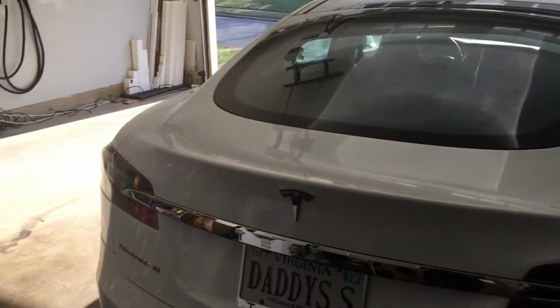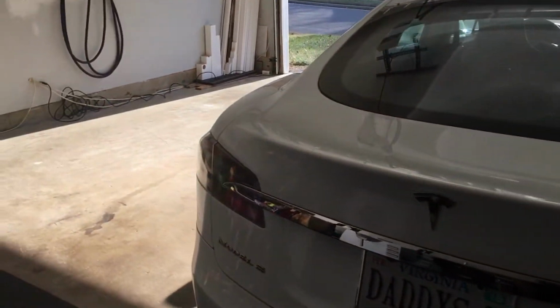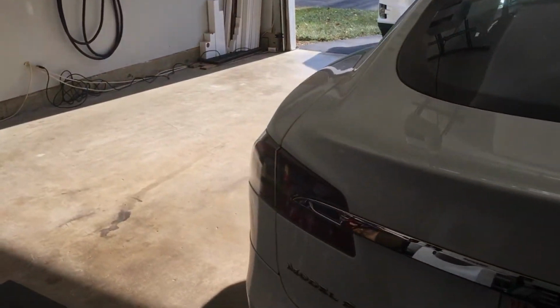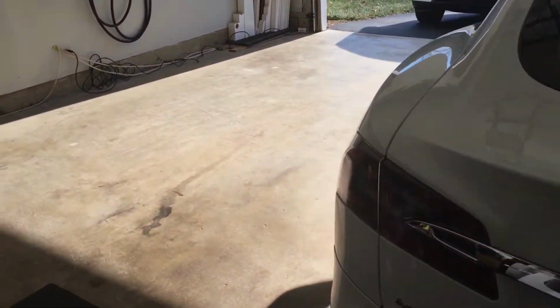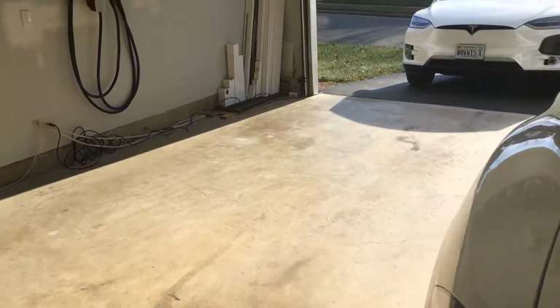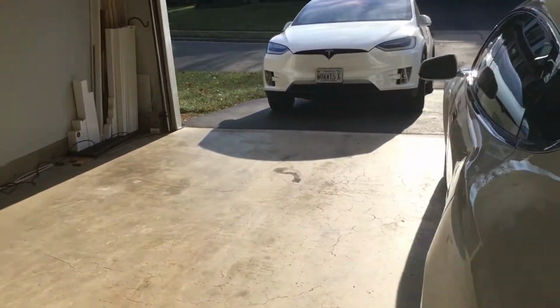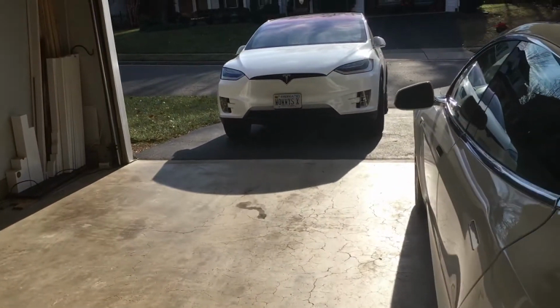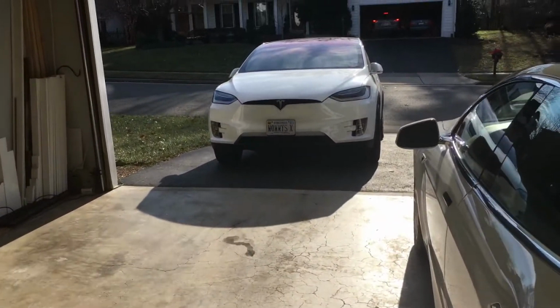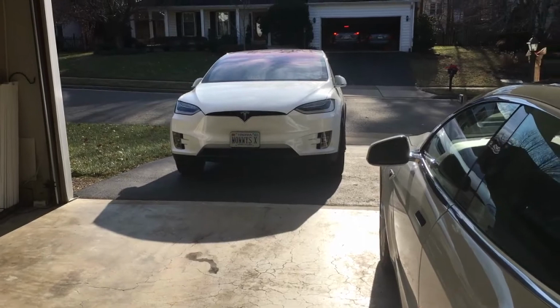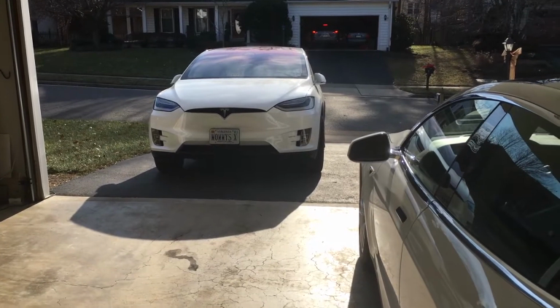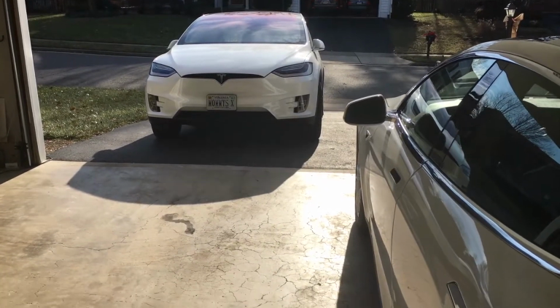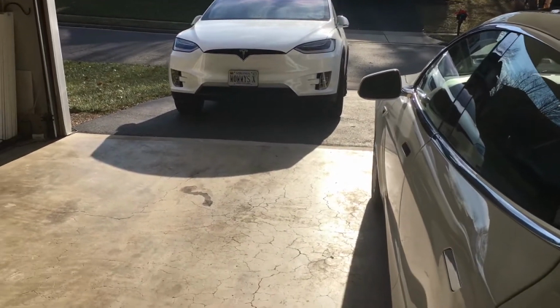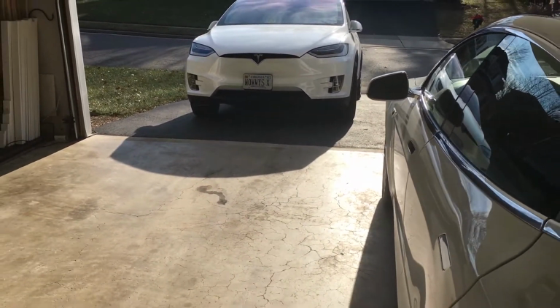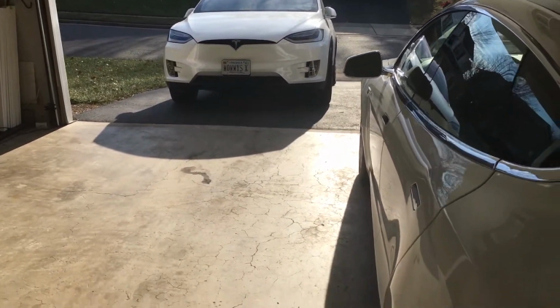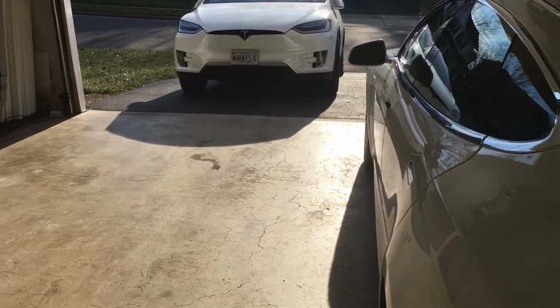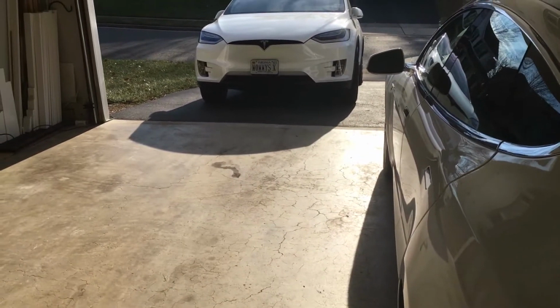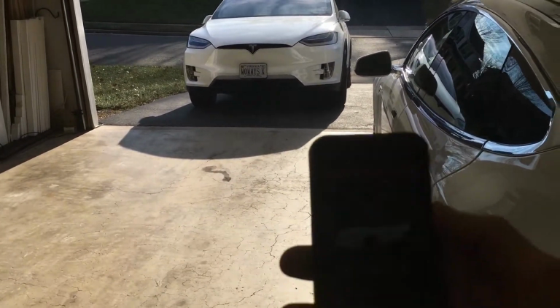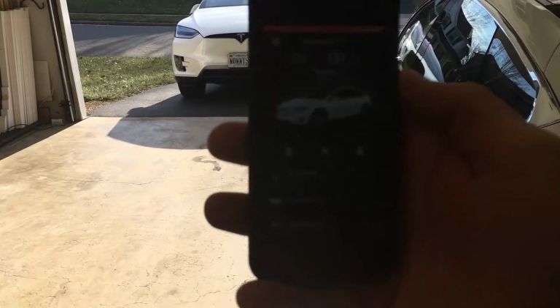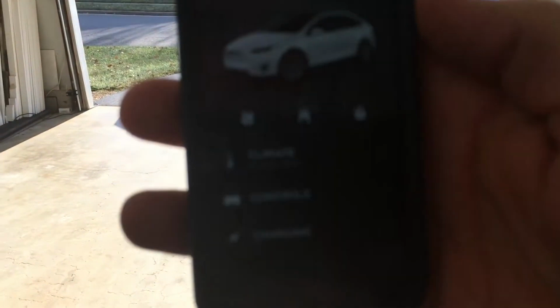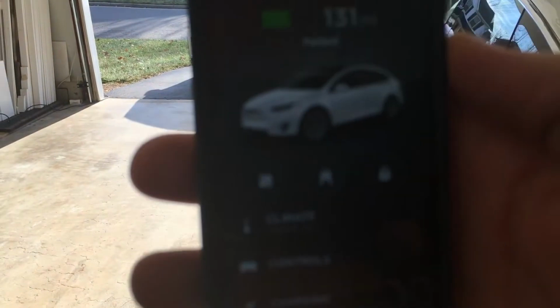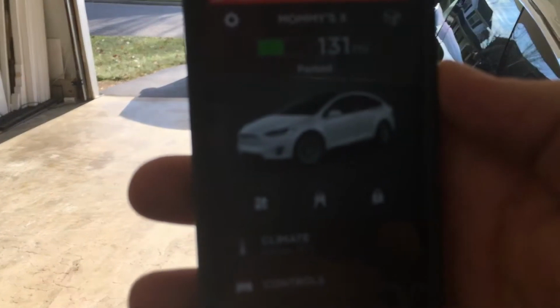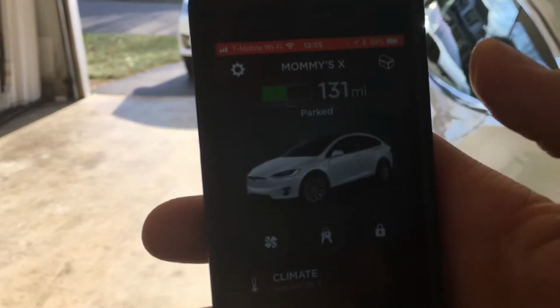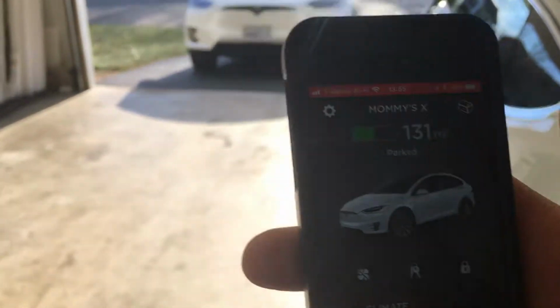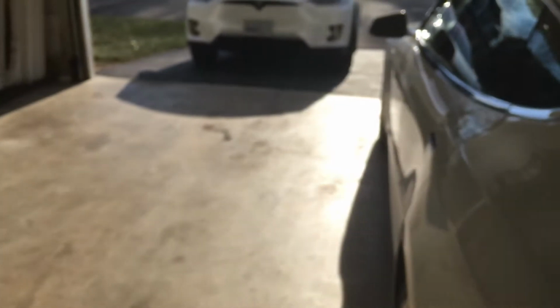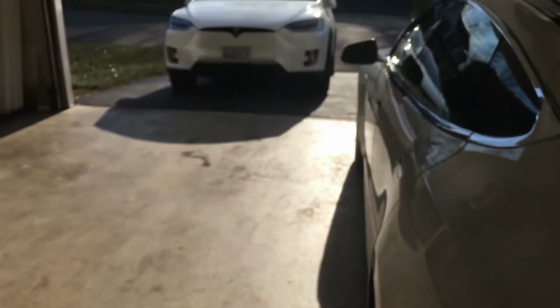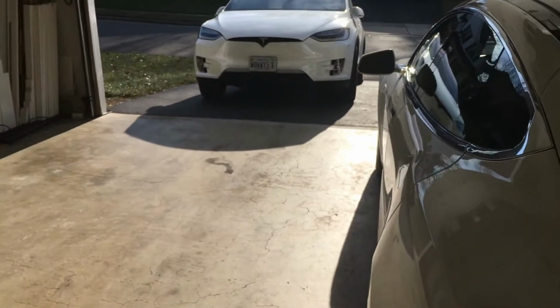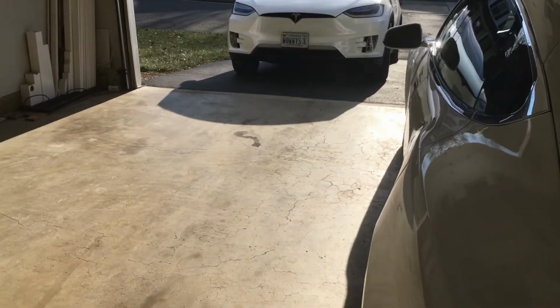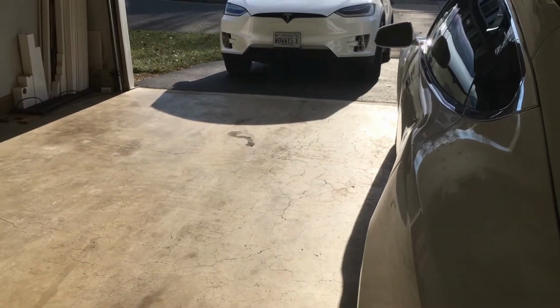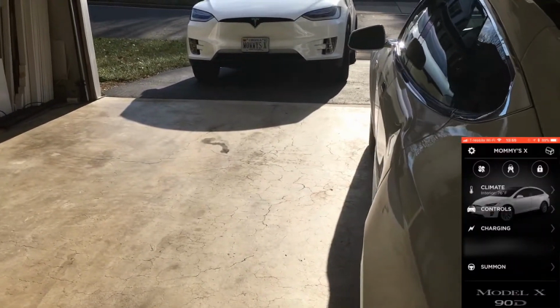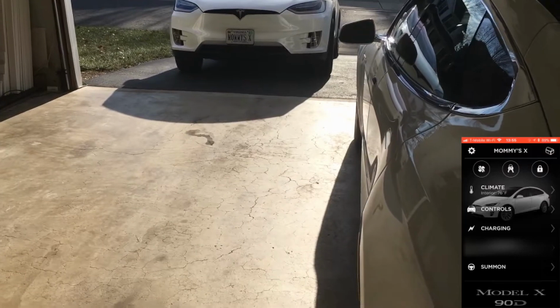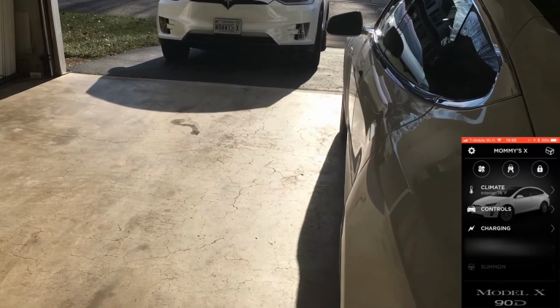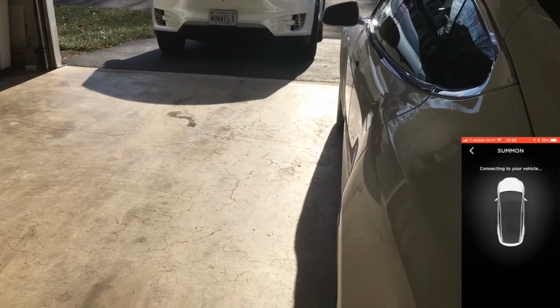We are going to attempt to summon the Model X in the garage using the Tesla app. So we scroll all the way down to the bottom and we see Summon here at the bottom.